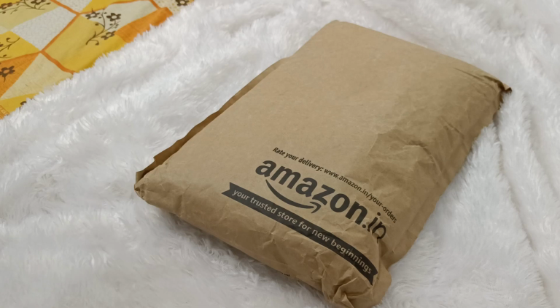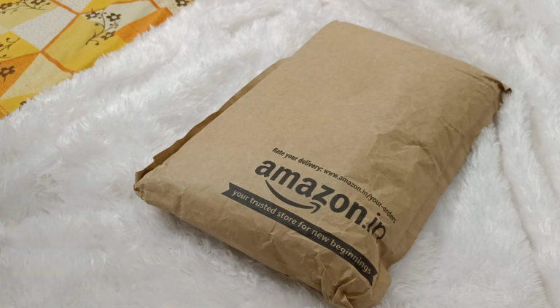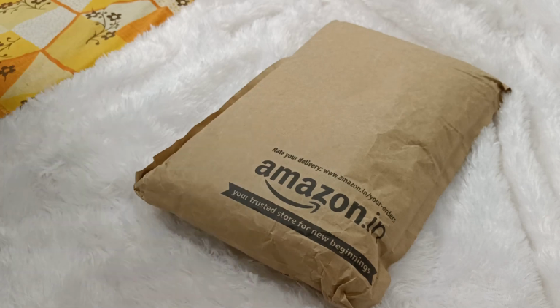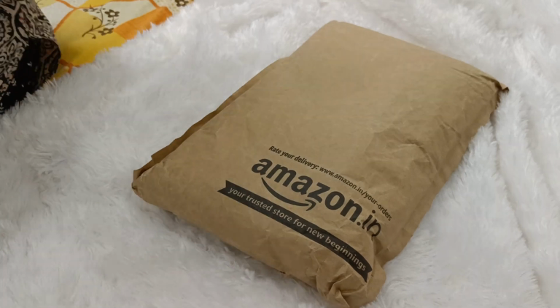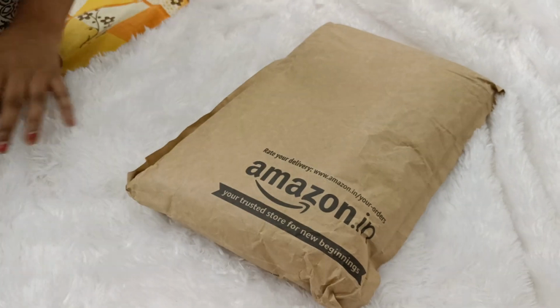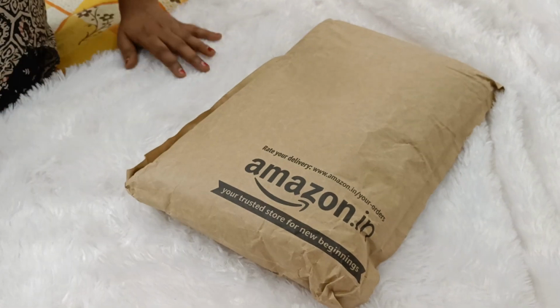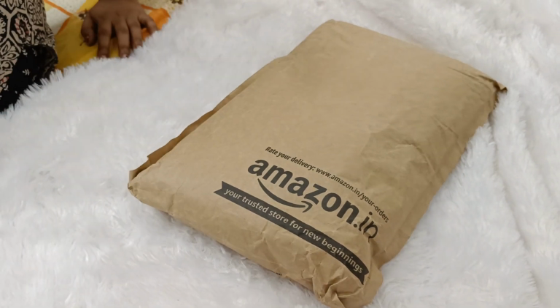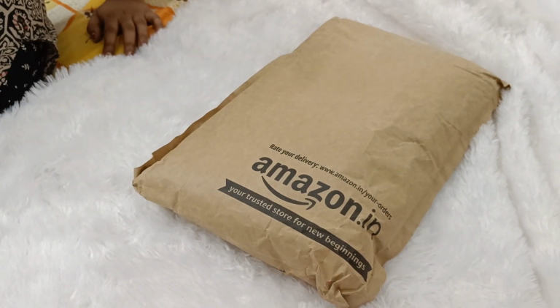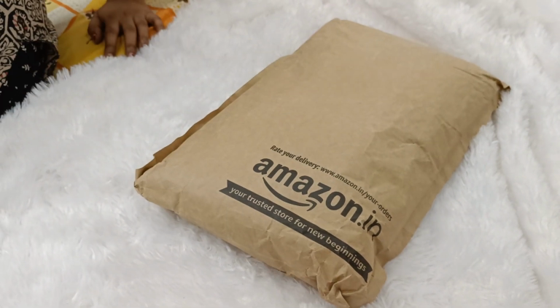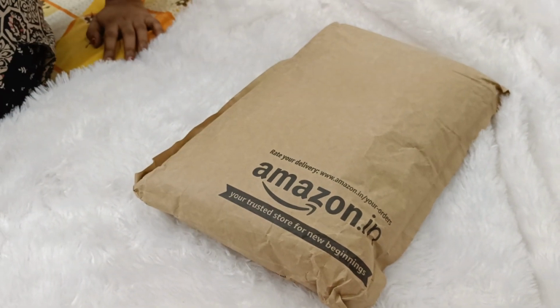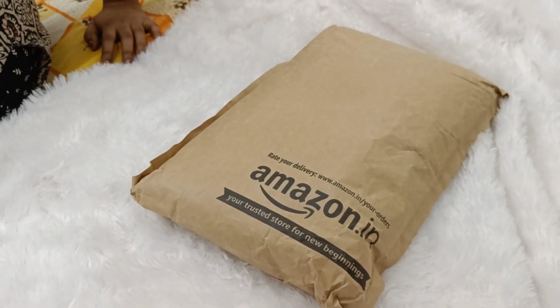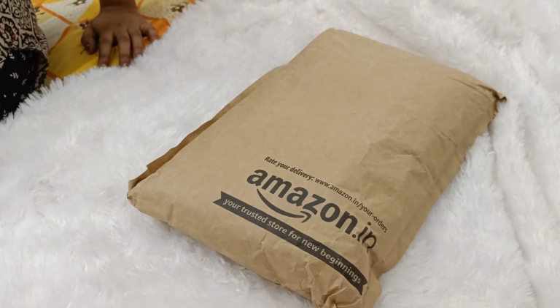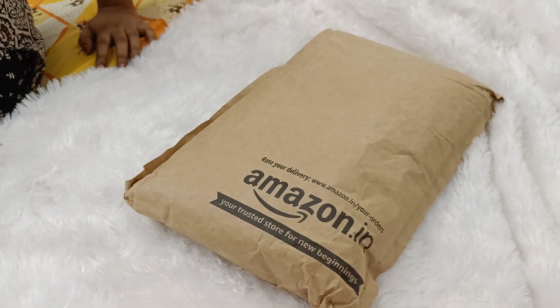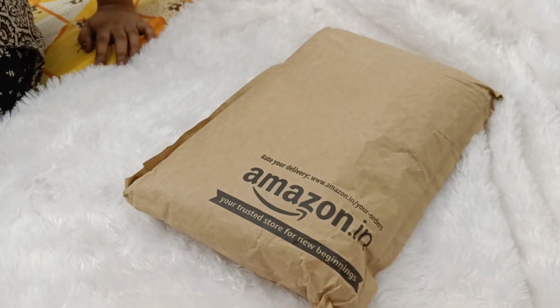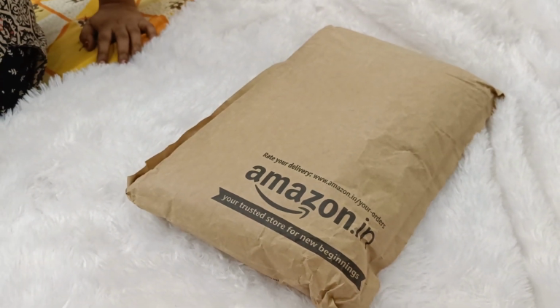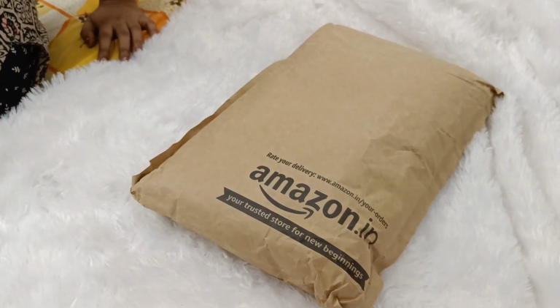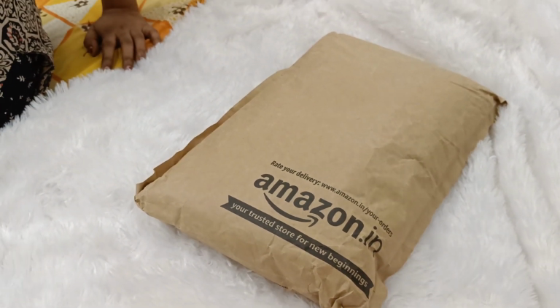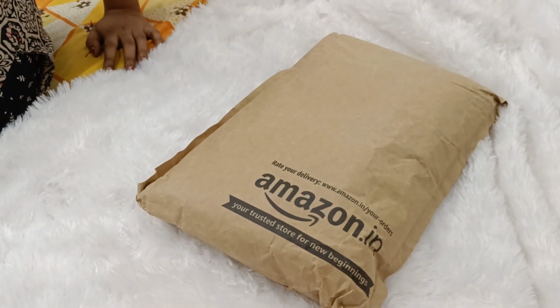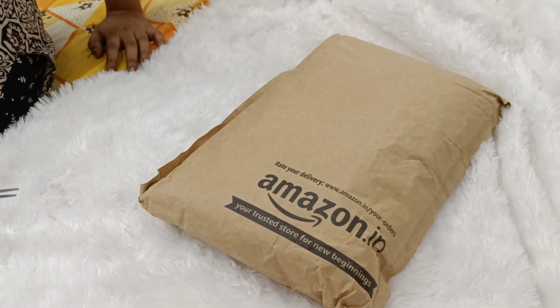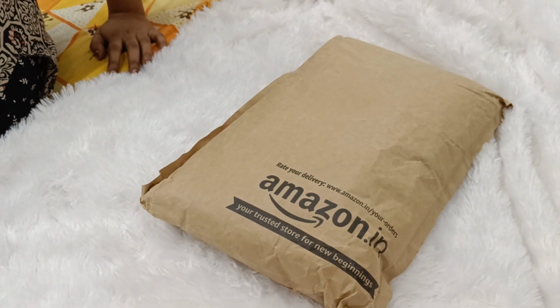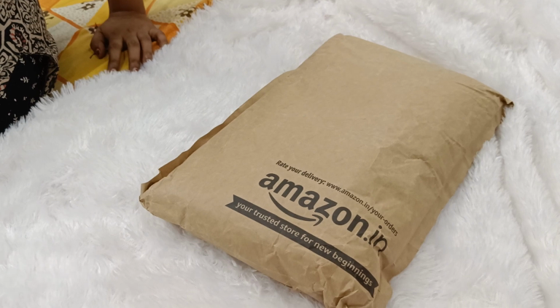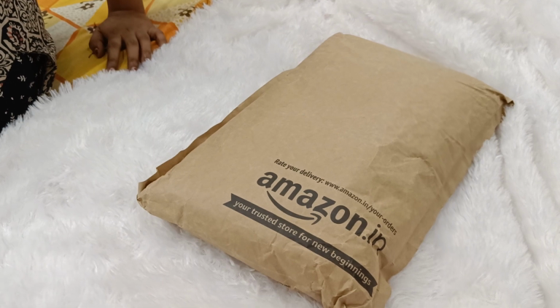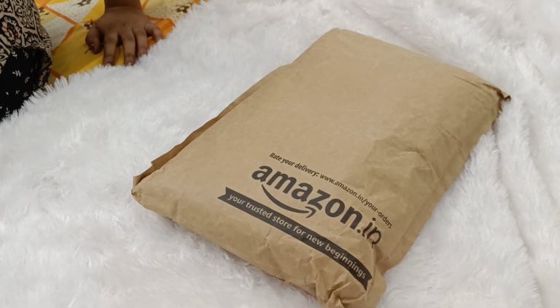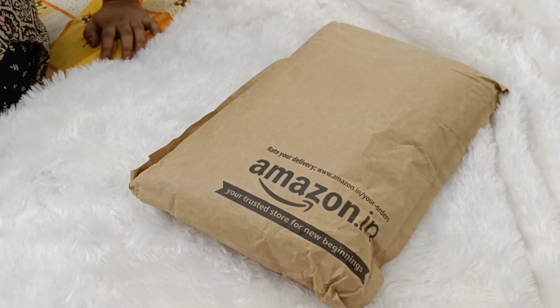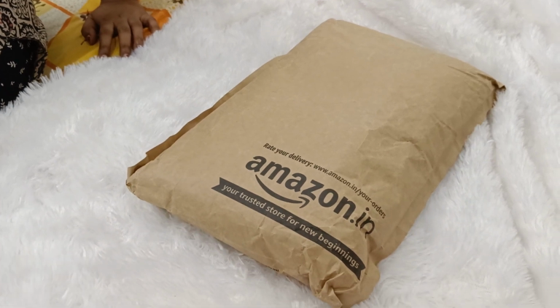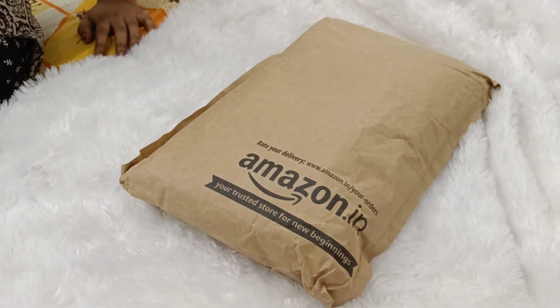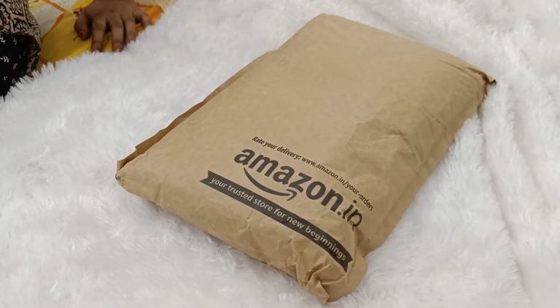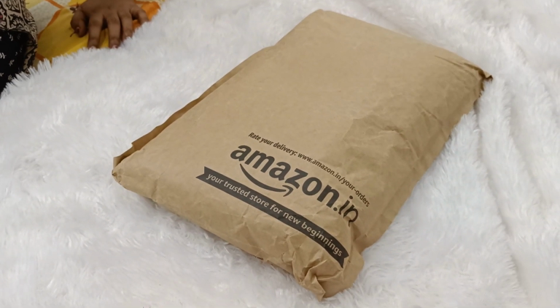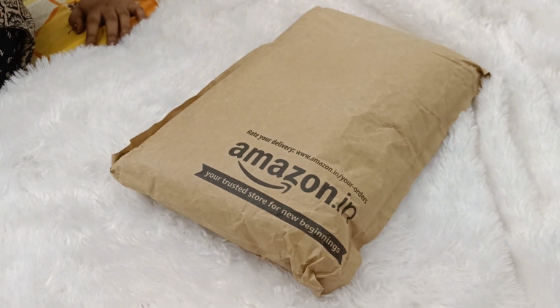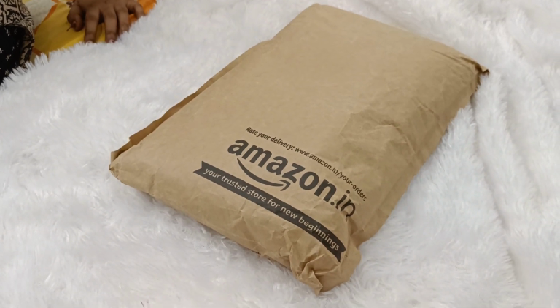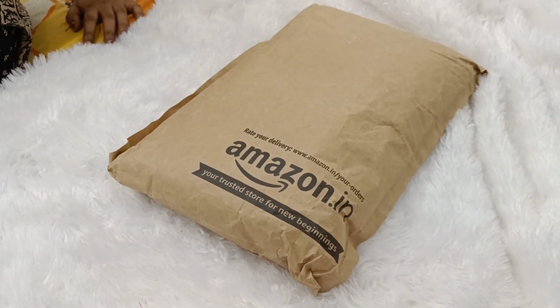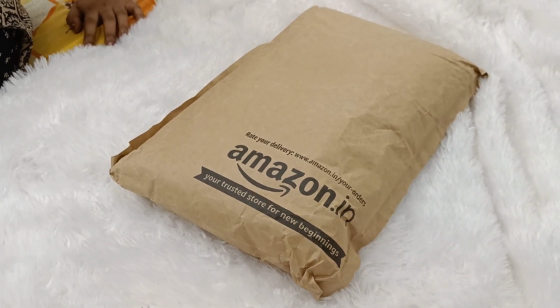Hi, hello. Welcome back to my channel. Today I am going to show you the latest unboxing of Amazon.